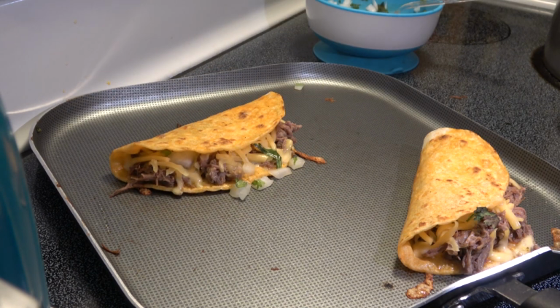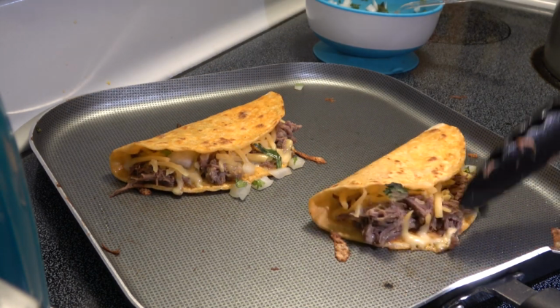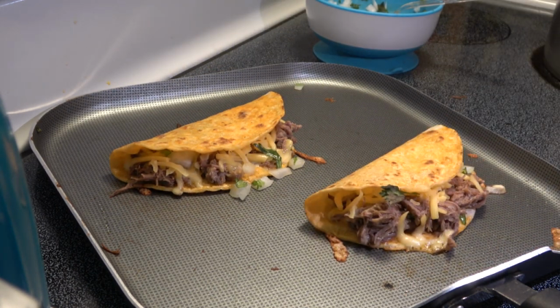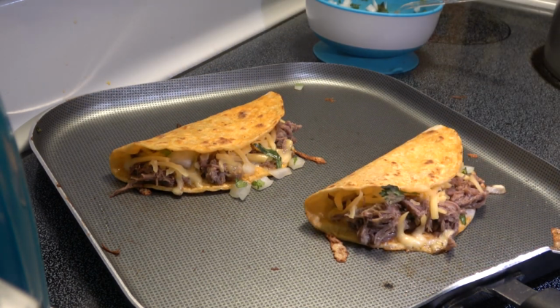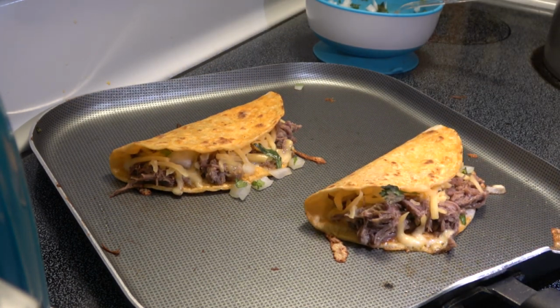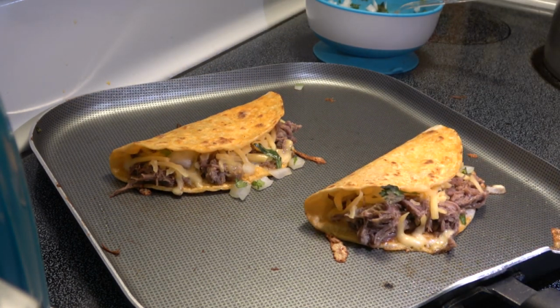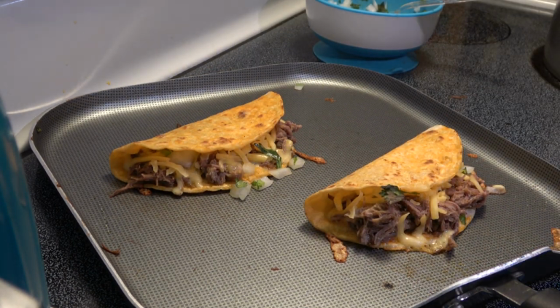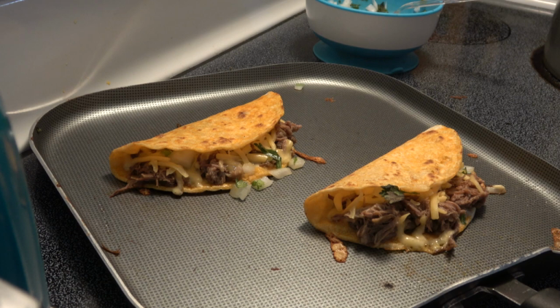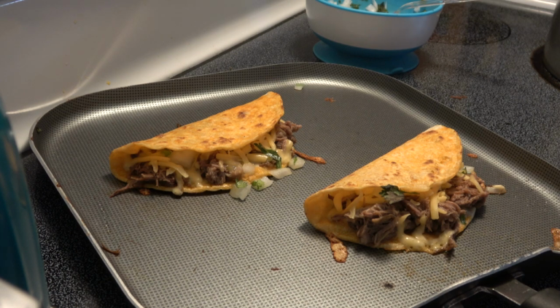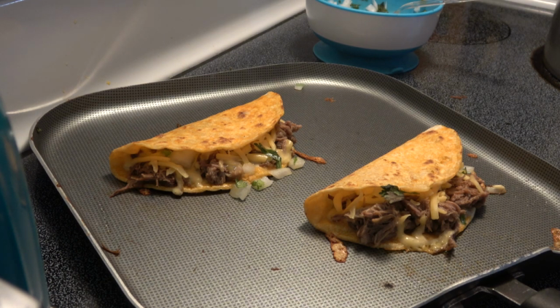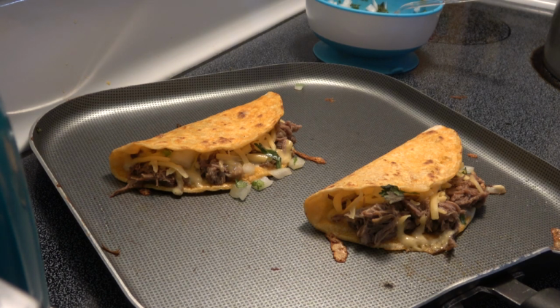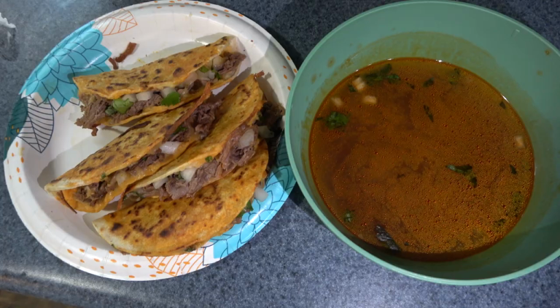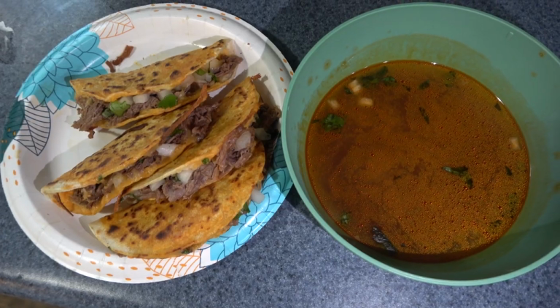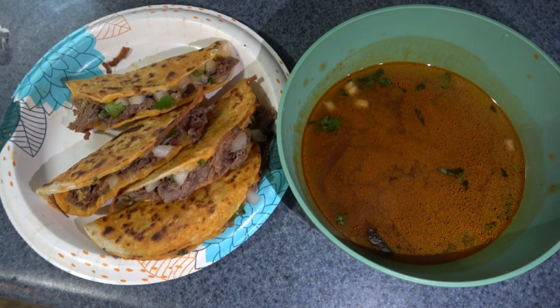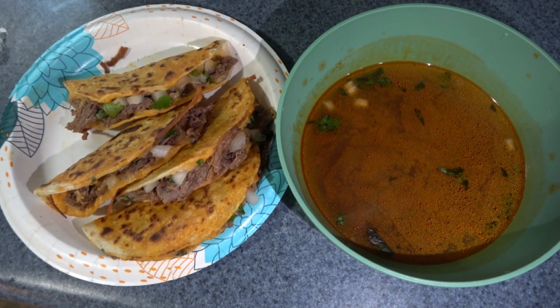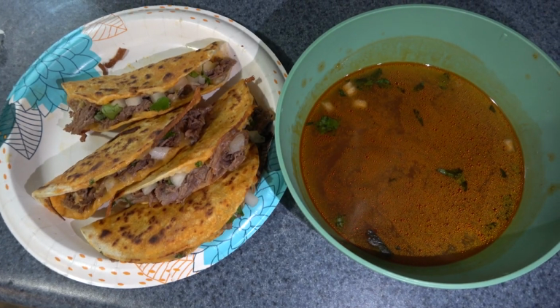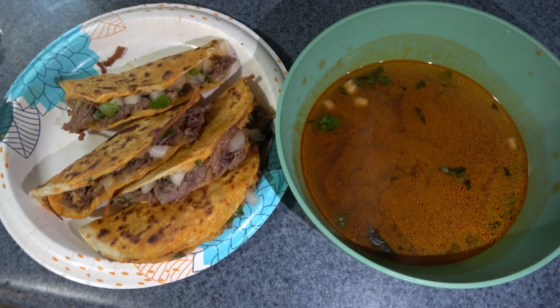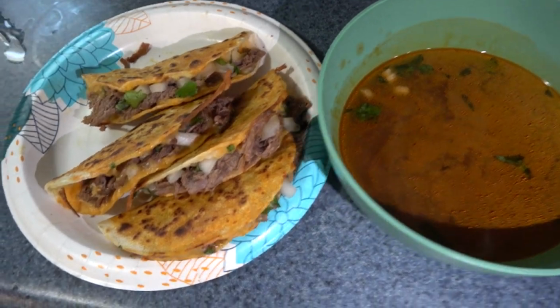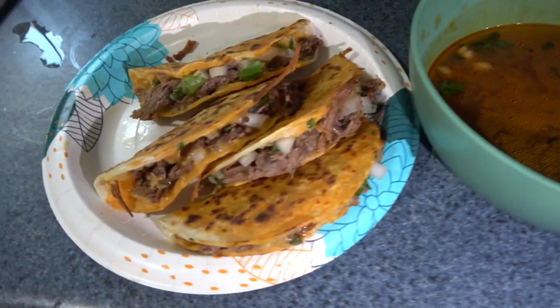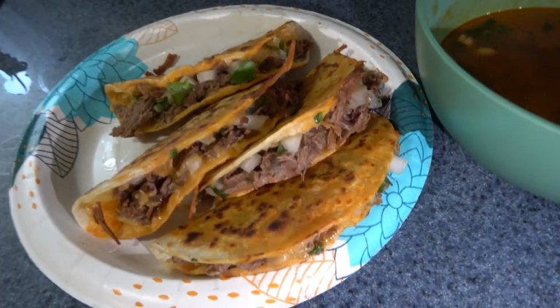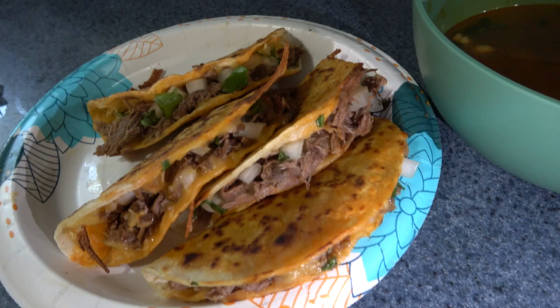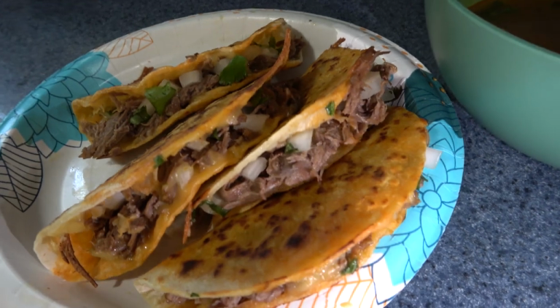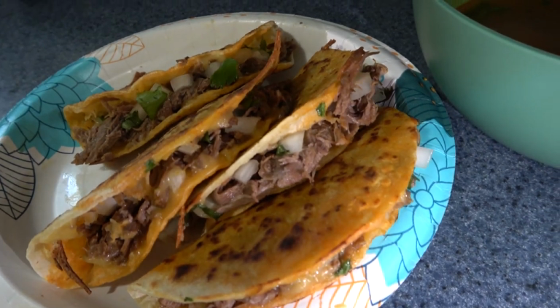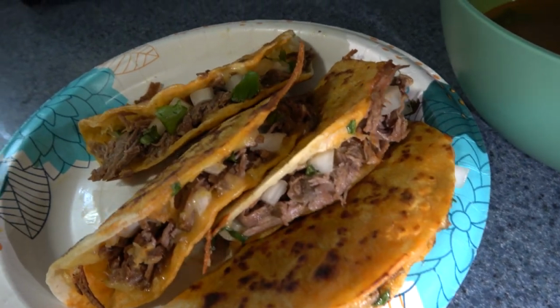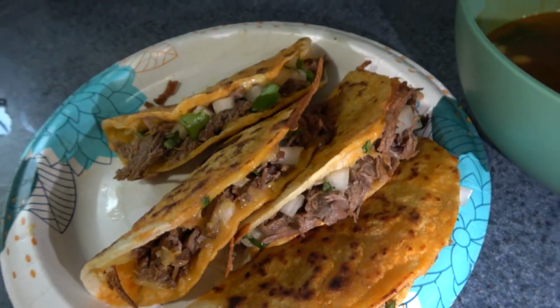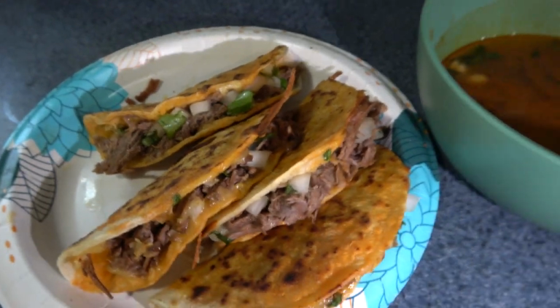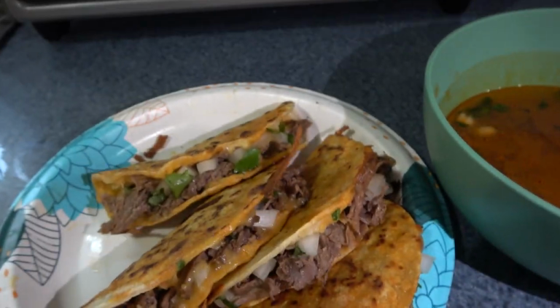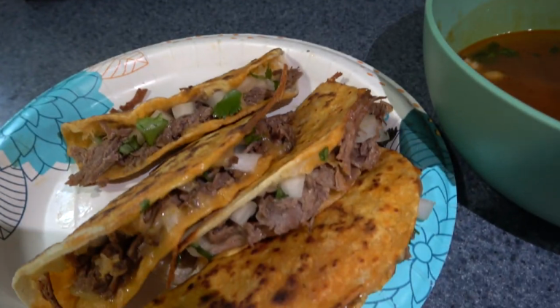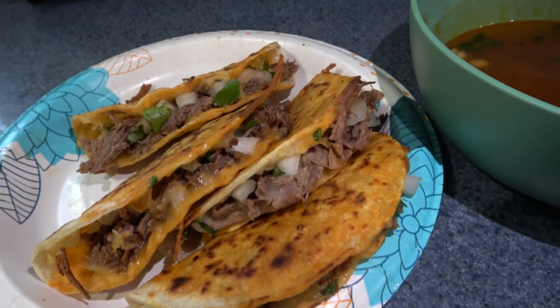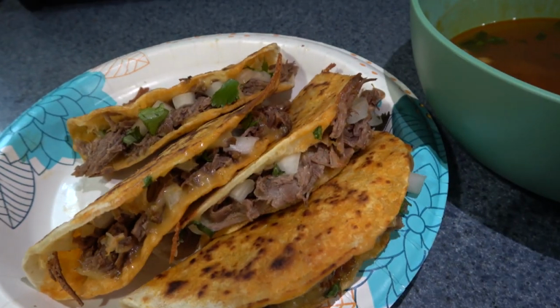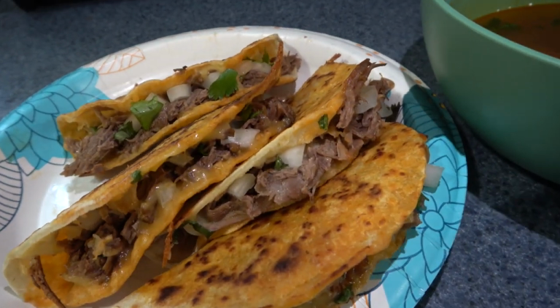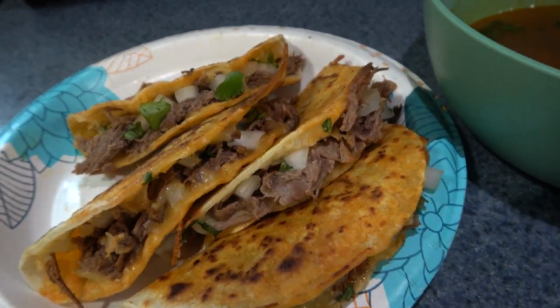This is what they ended up looking like — we absolutely love these. It's so delicious. The only thing is that it takes quite a while to make, but they are really, really good. Definitely try this if you're curious about them.